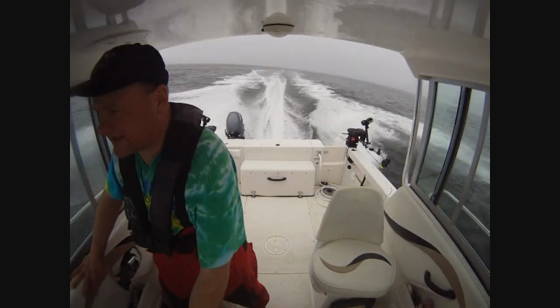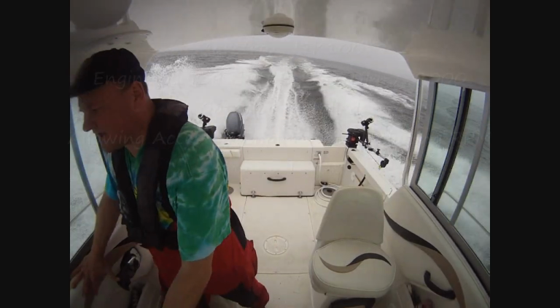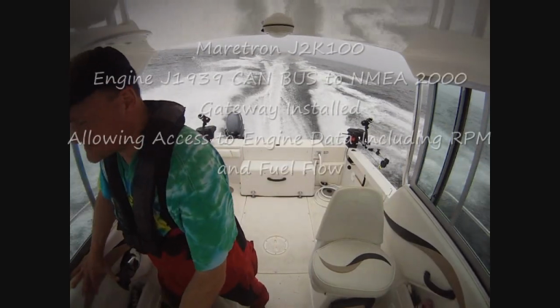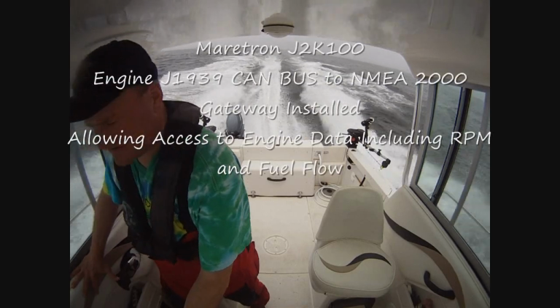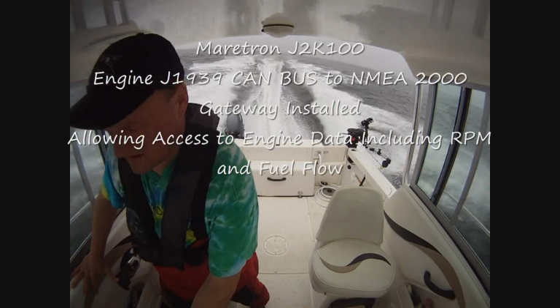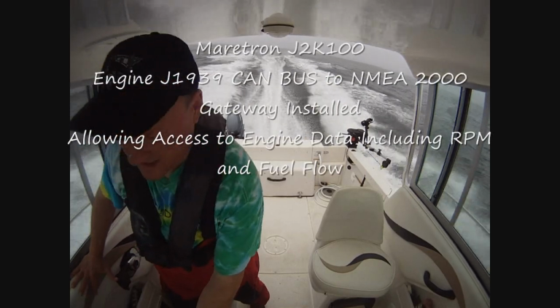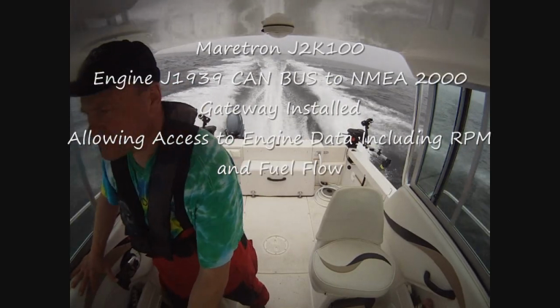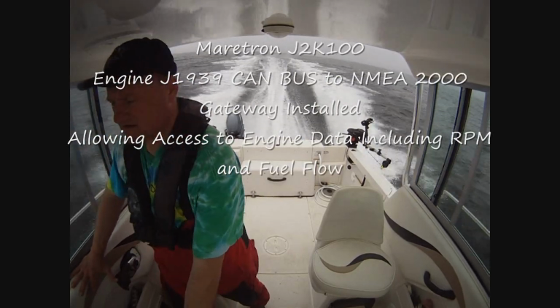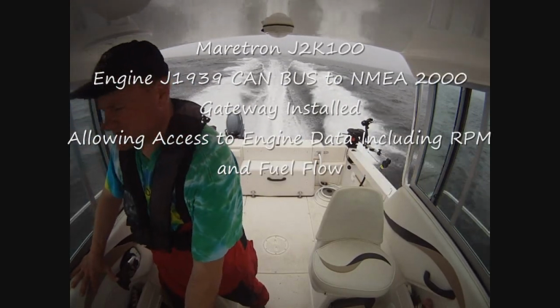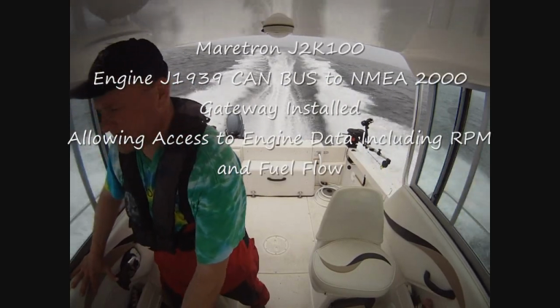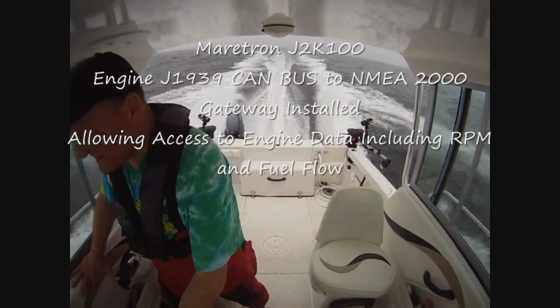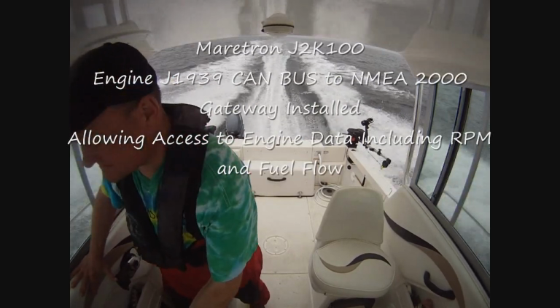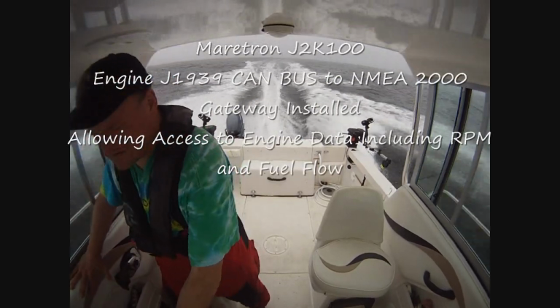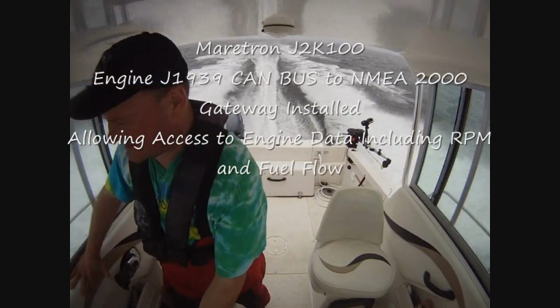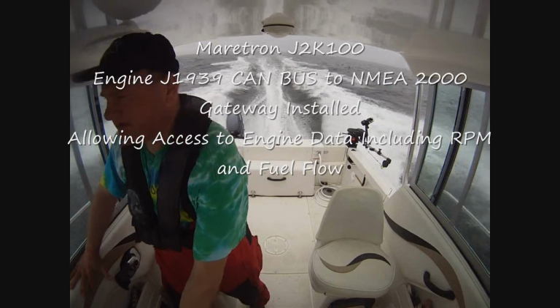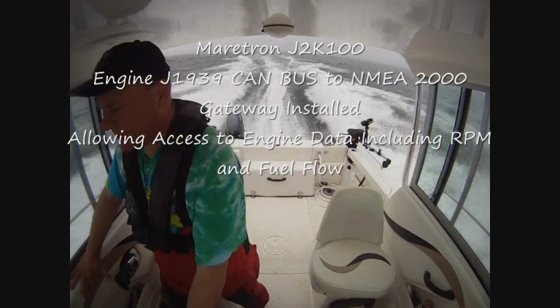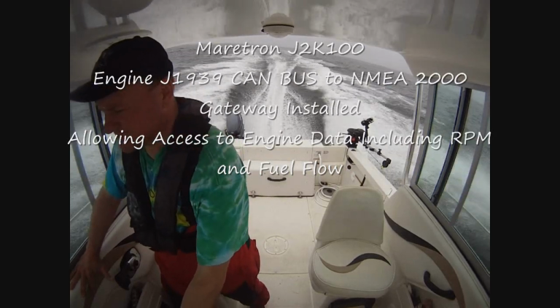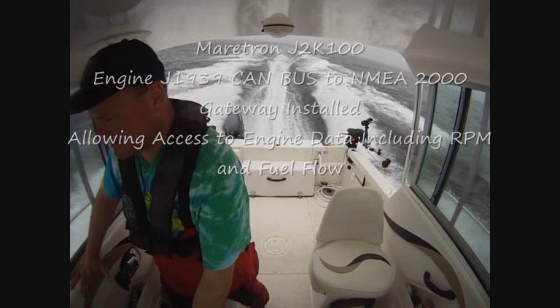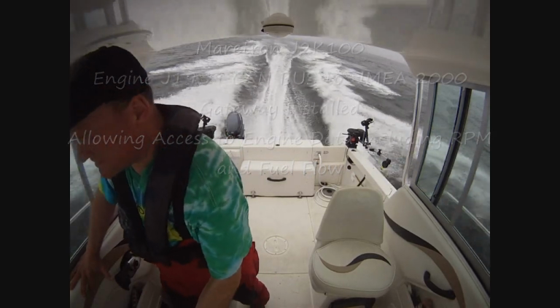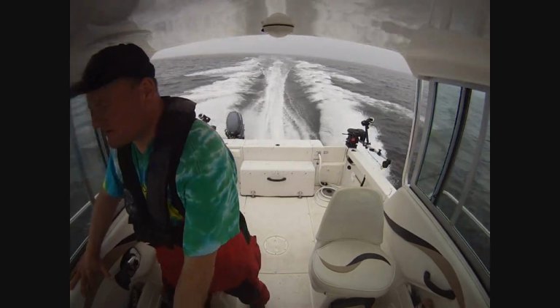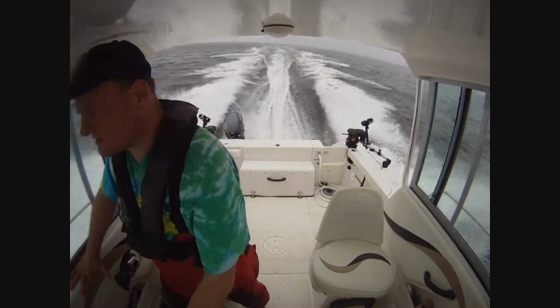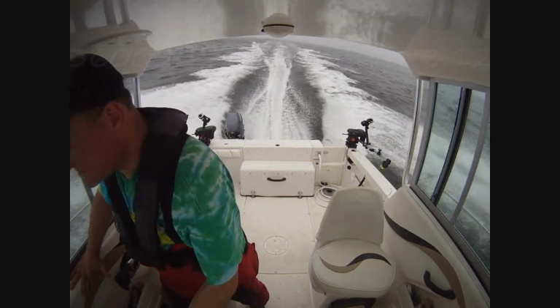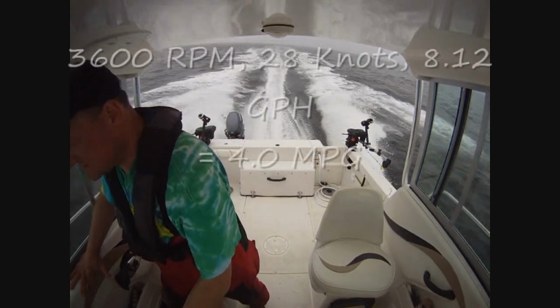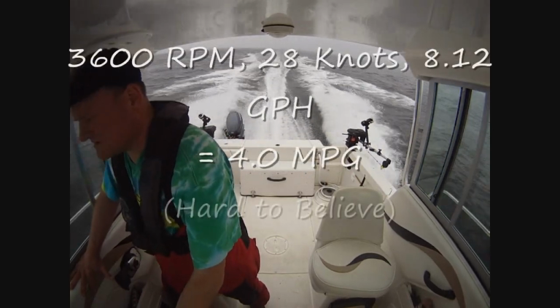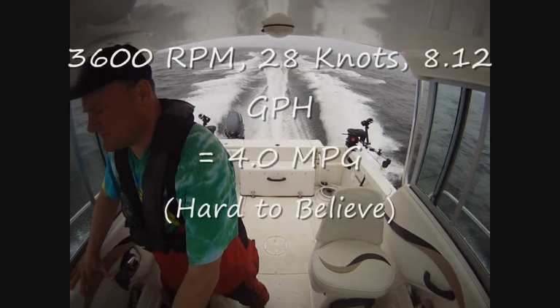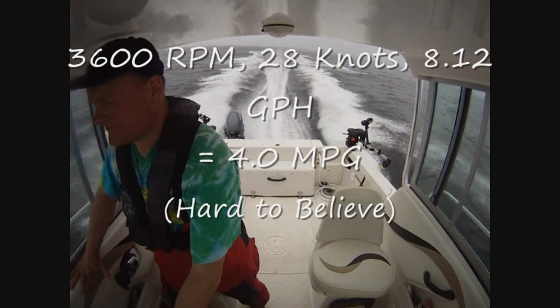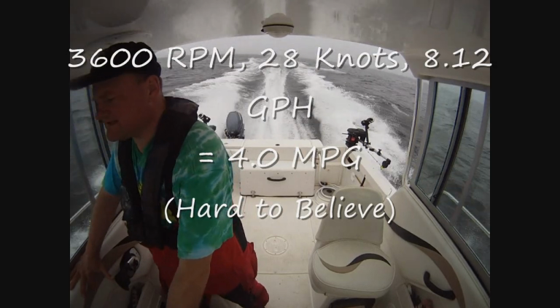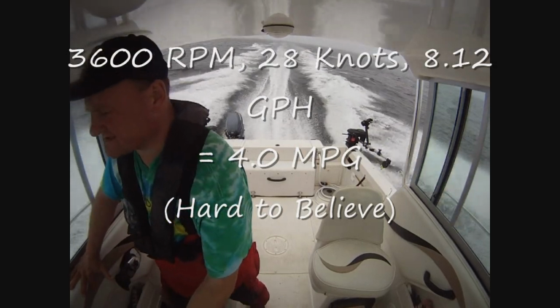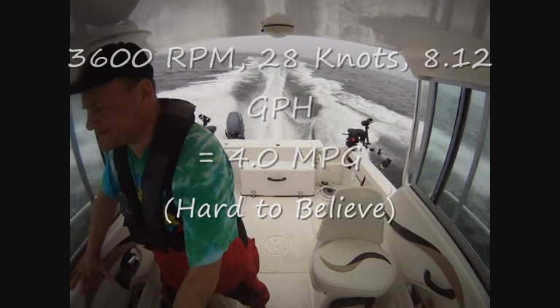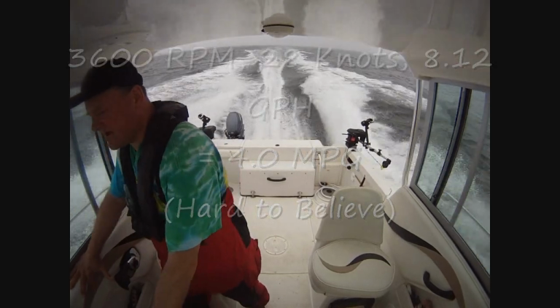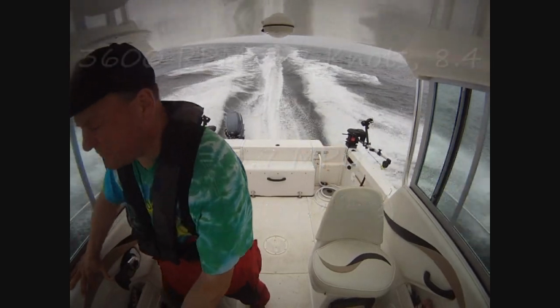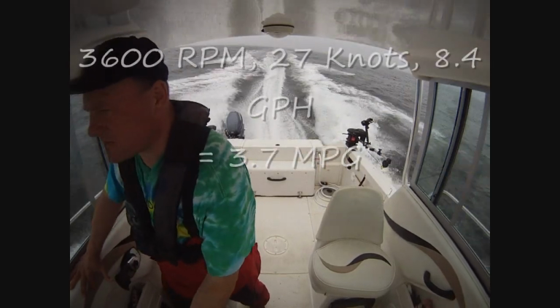This is 3600 RPM right now. 28 knots. 28 knots at 8.12 — 26-27 knots at 8.4 gallons per hour.